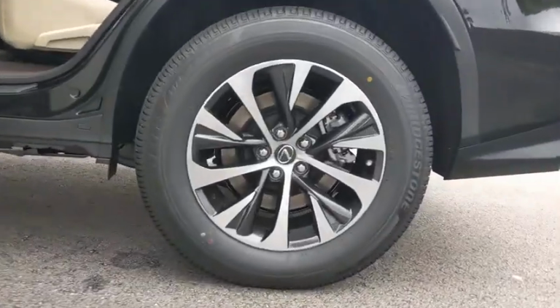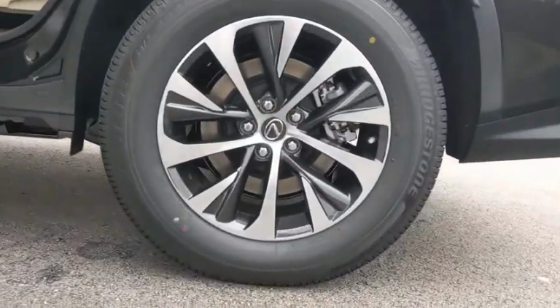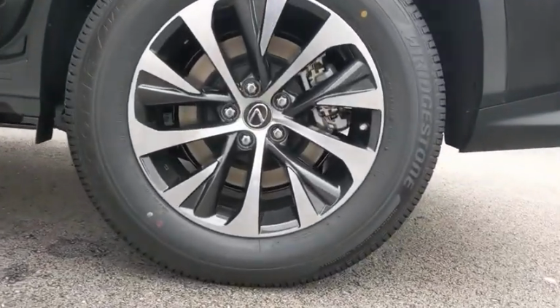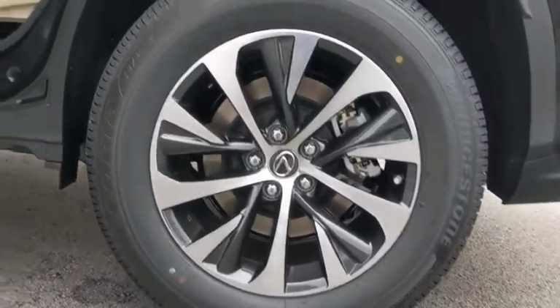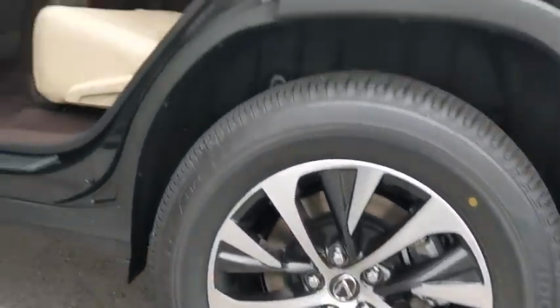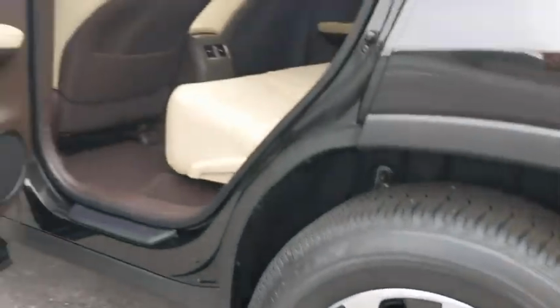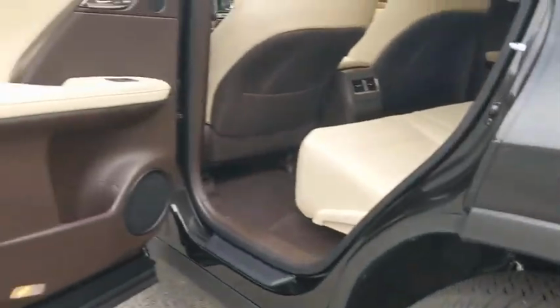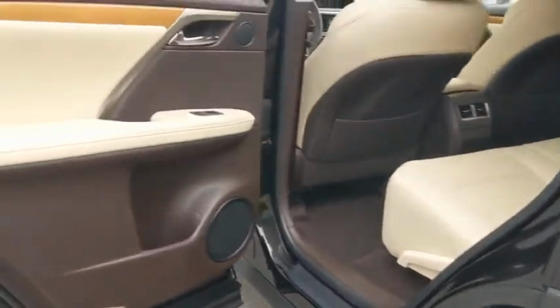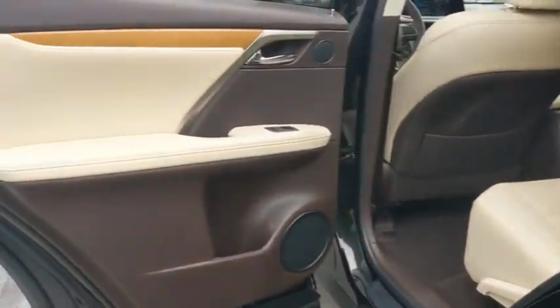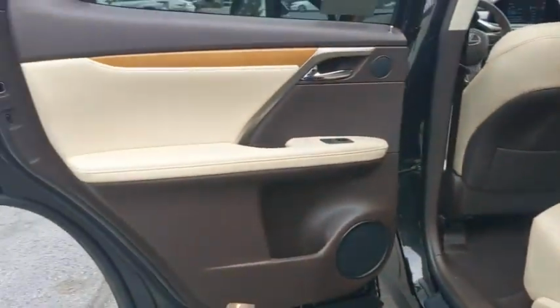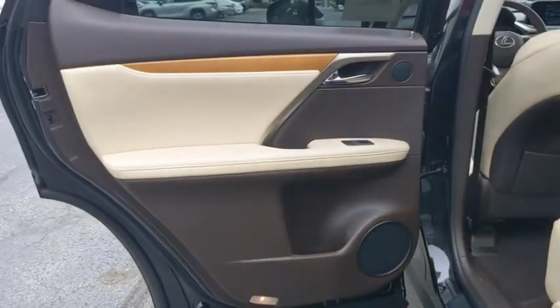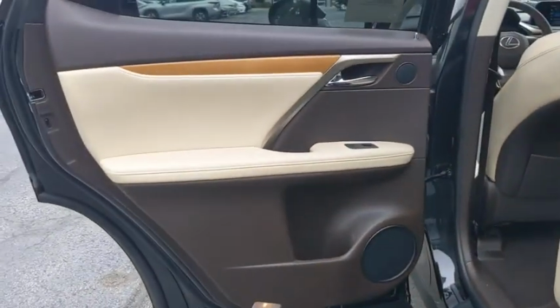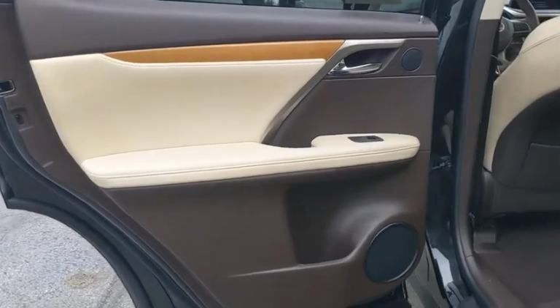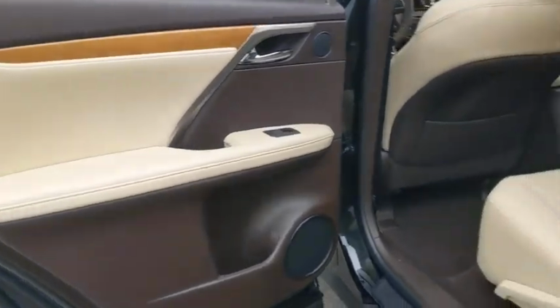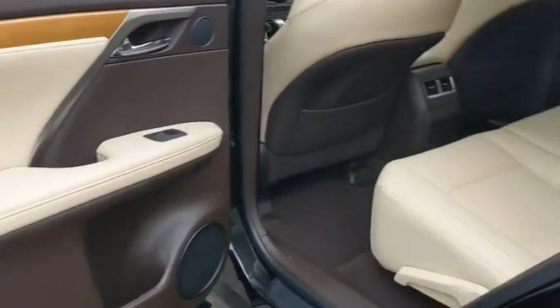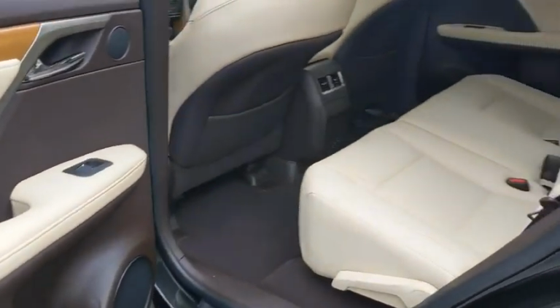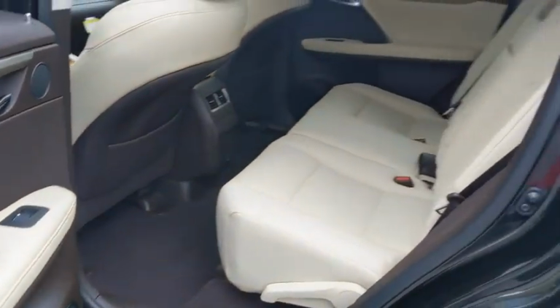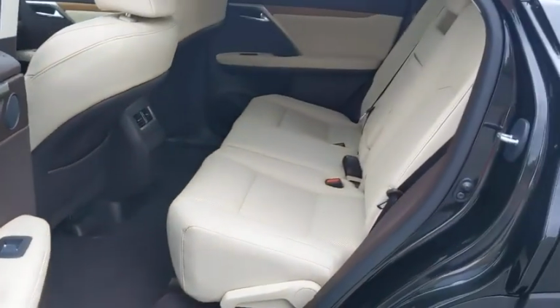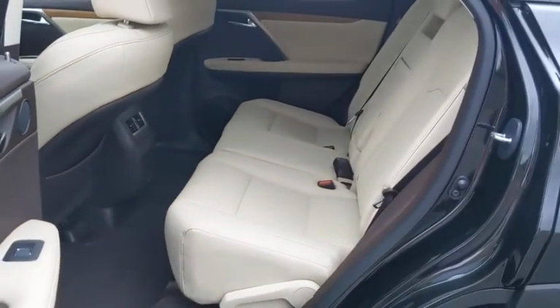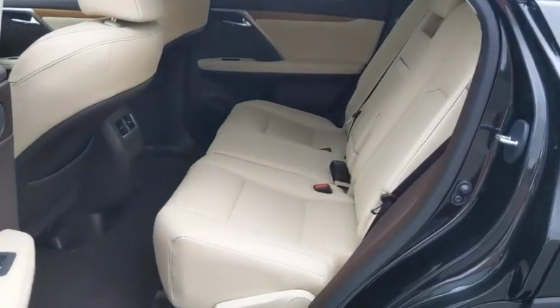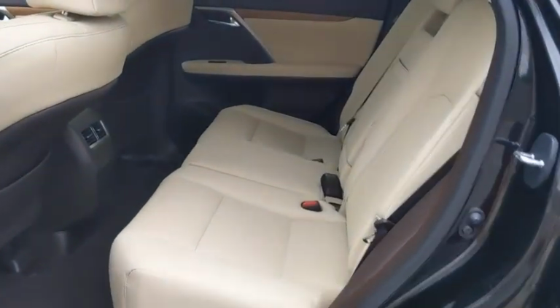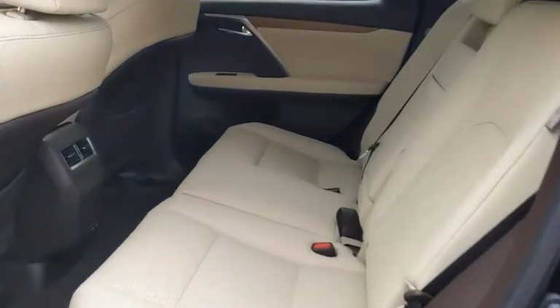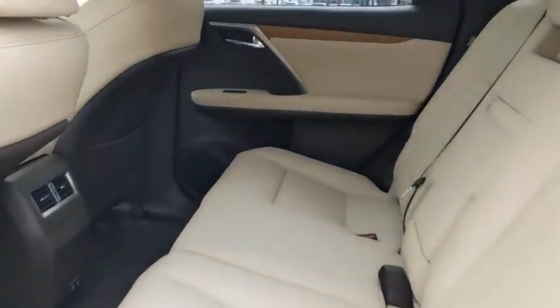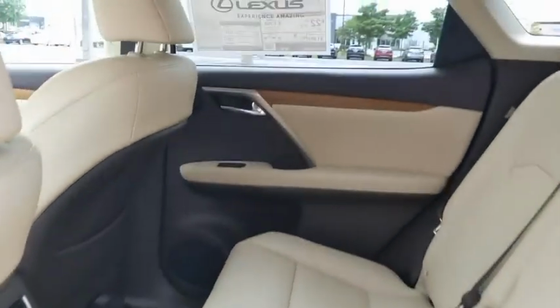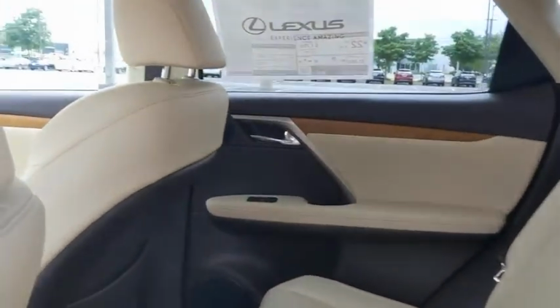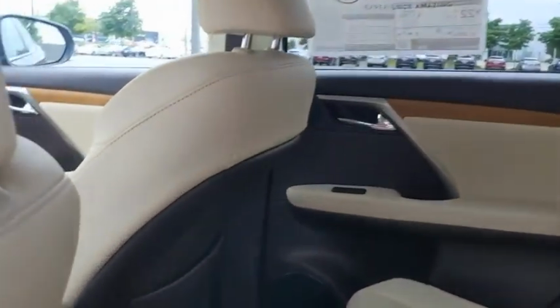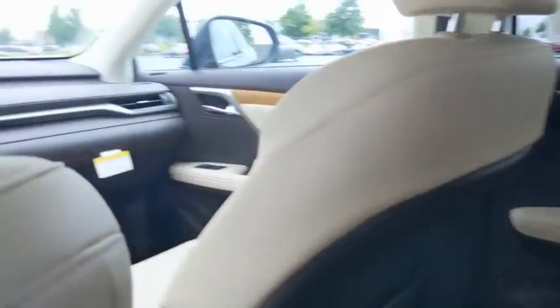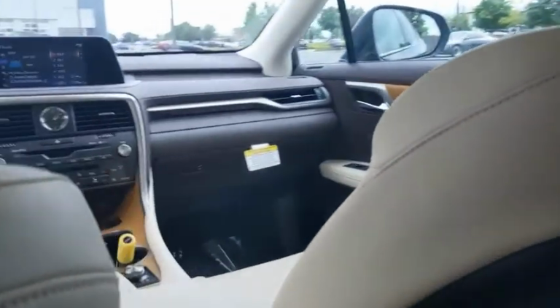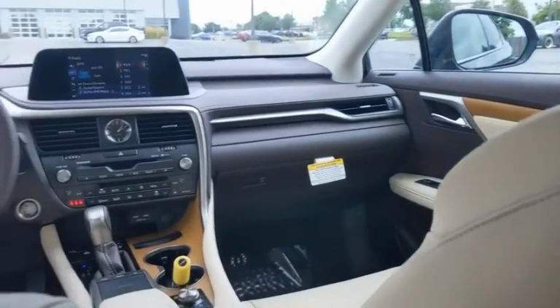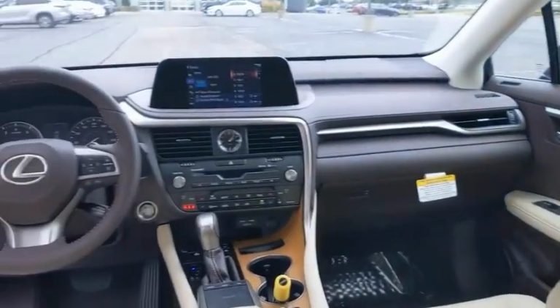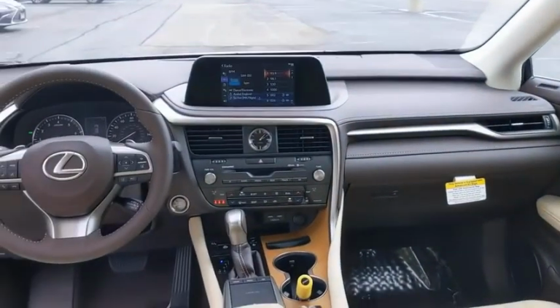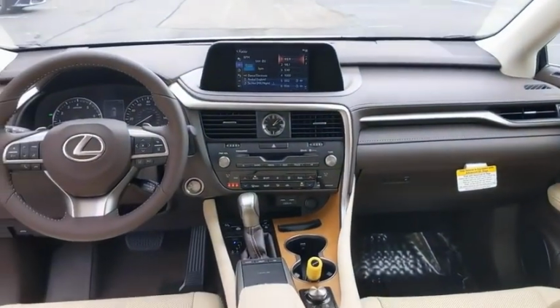Remote engine start, Bluetooth, leather-wrapped steering wheel, adjustable steering wheel, power steering, keyless start, floor mats, four-wheel disc brakes, auto-dimming rear-view mirror.